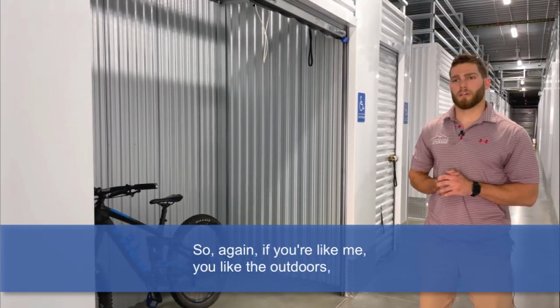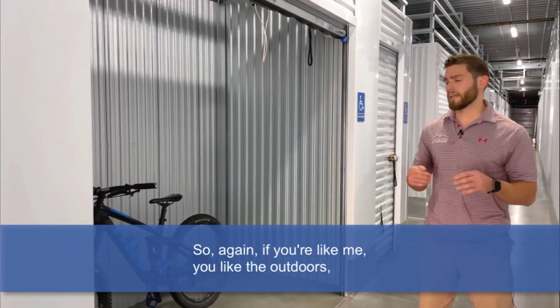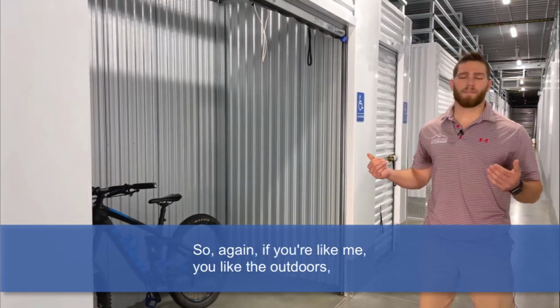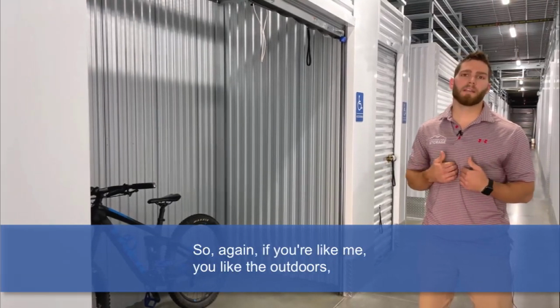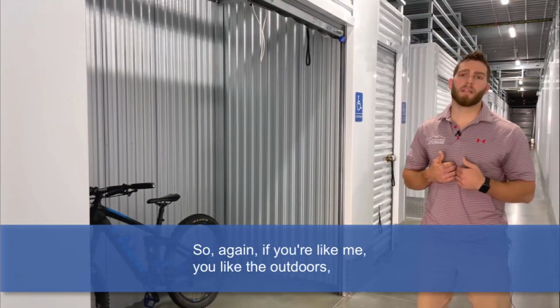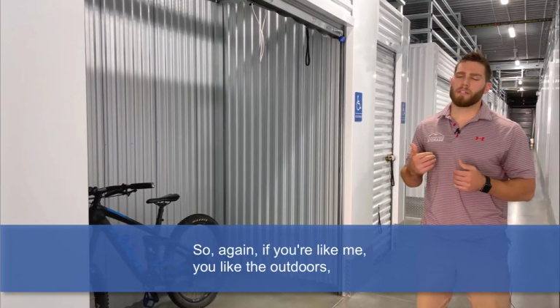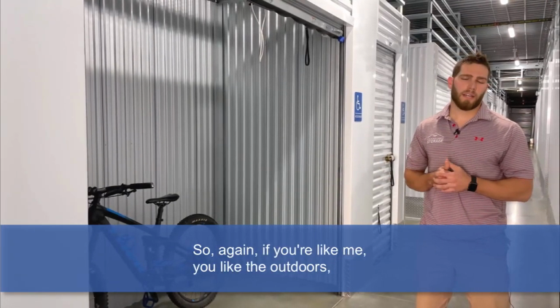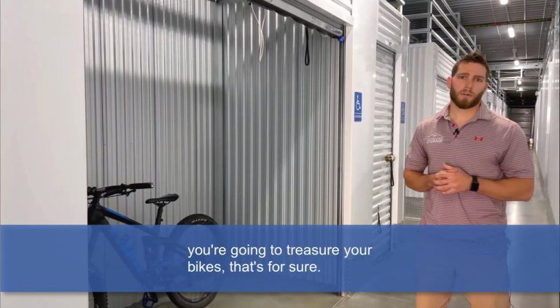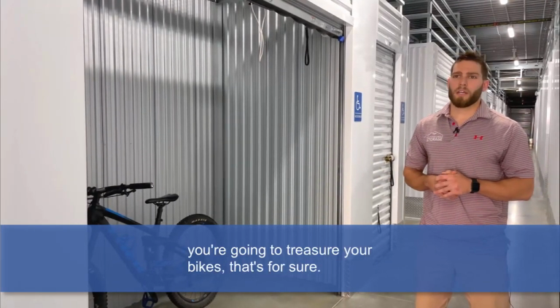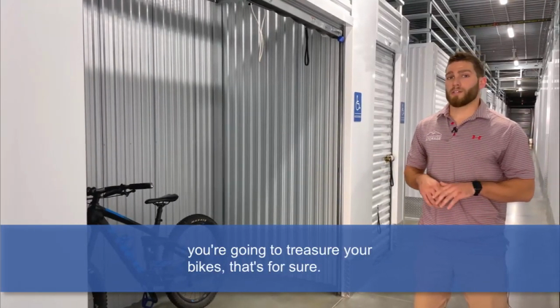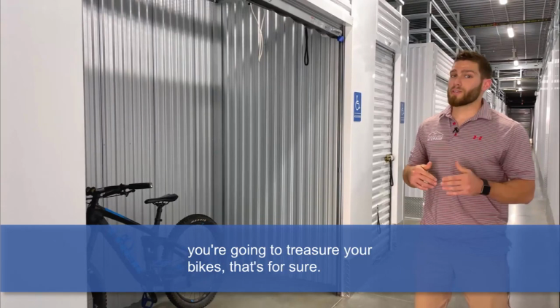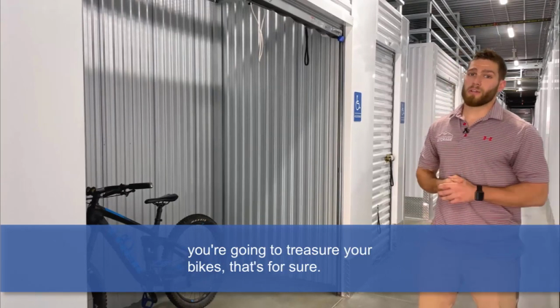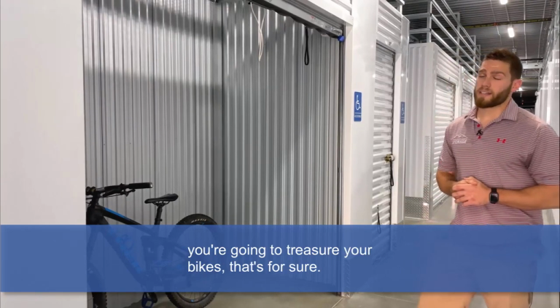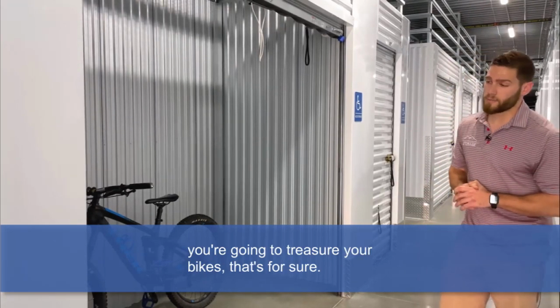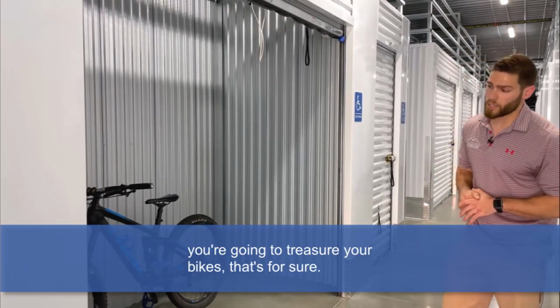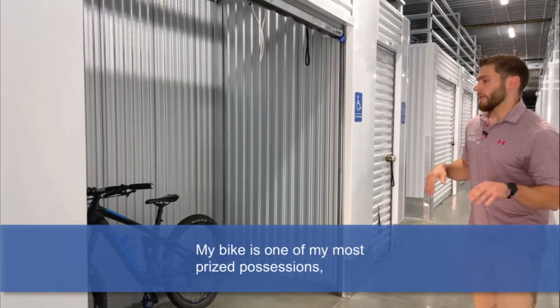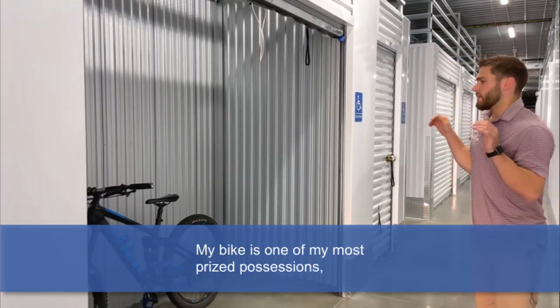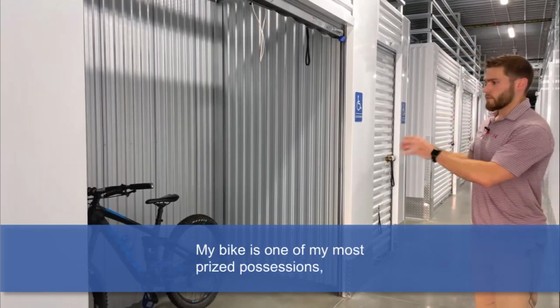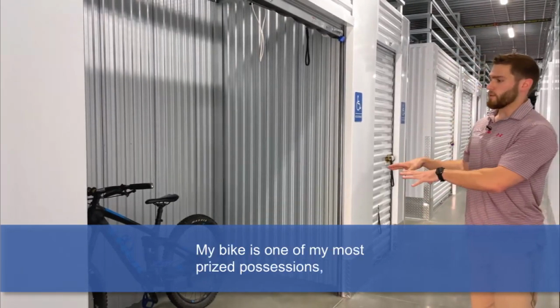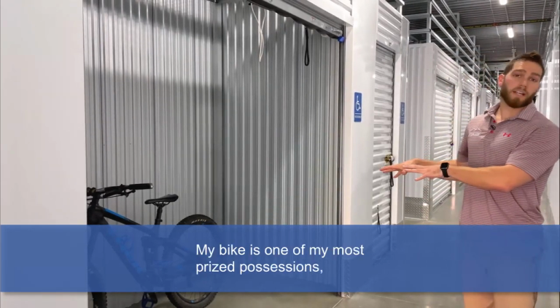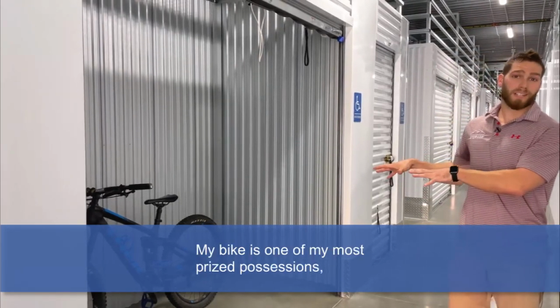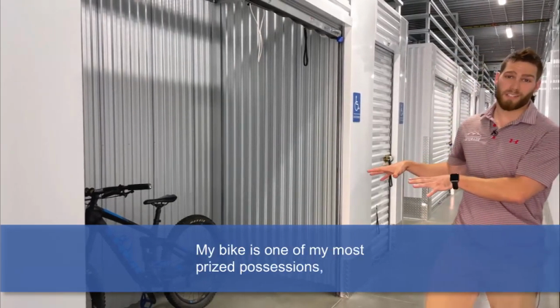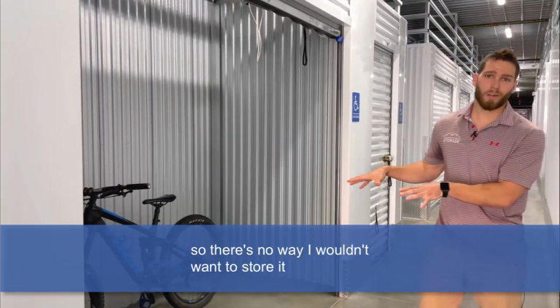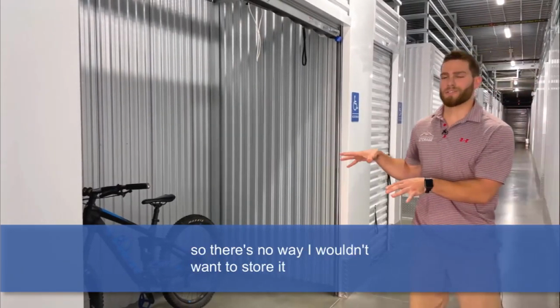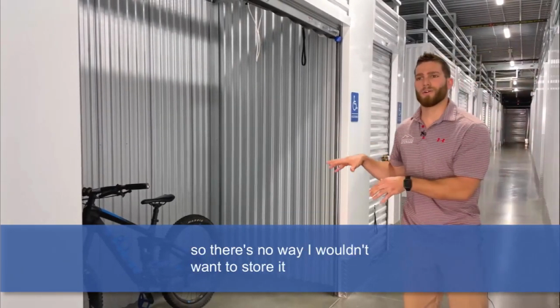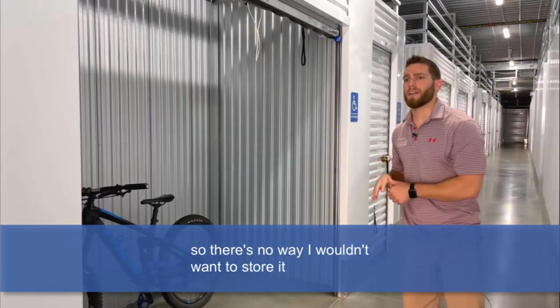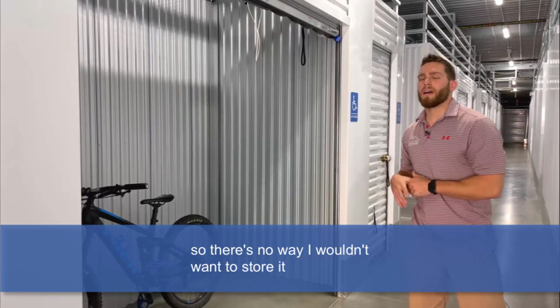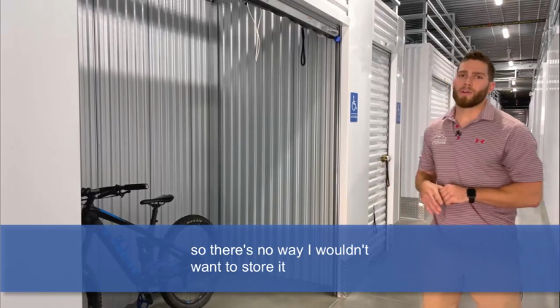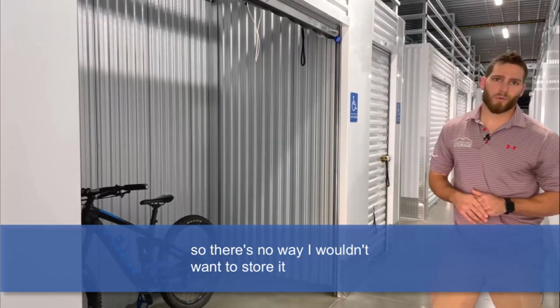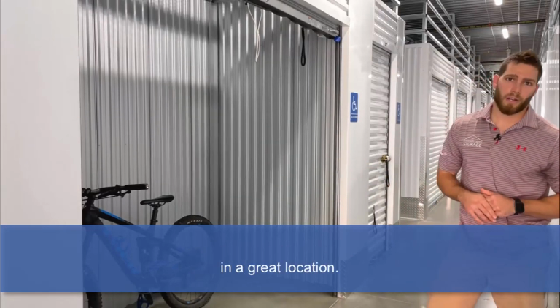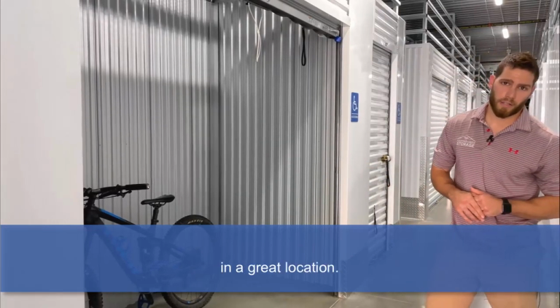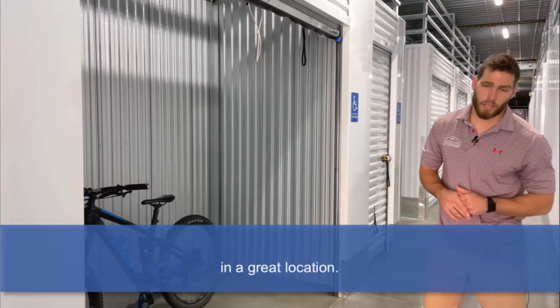So again, if you're like me and you like the outdoors, you're going to treasure your bikes — that's for sure. My bike is one of my most prized possessions, so there's no way I wouldn't want to store it in a great location.